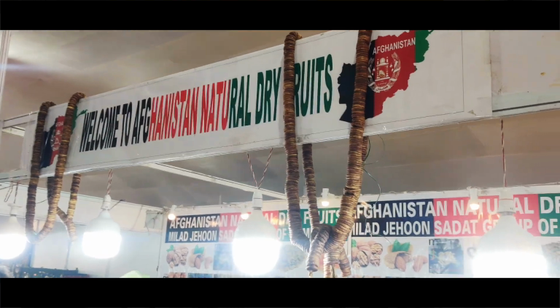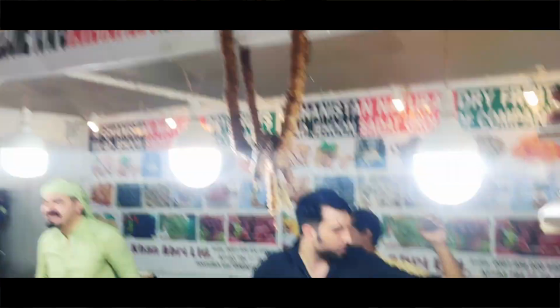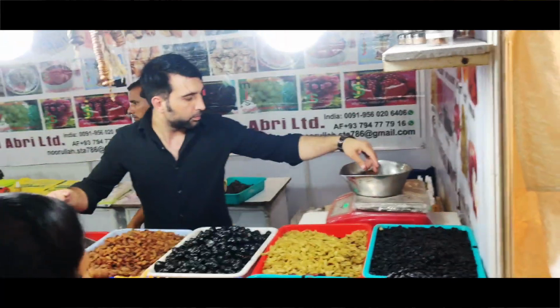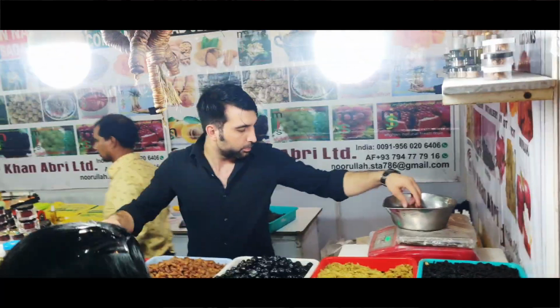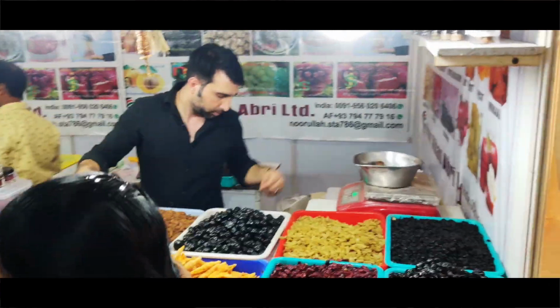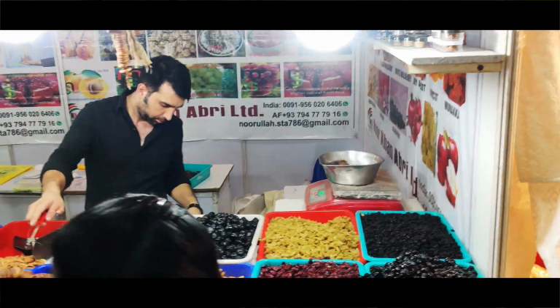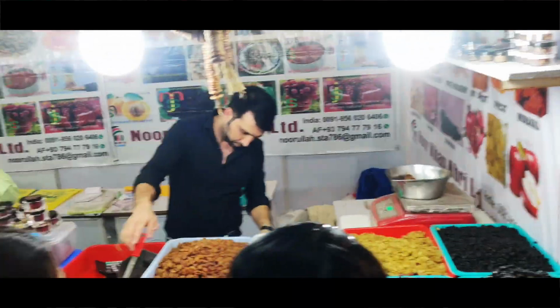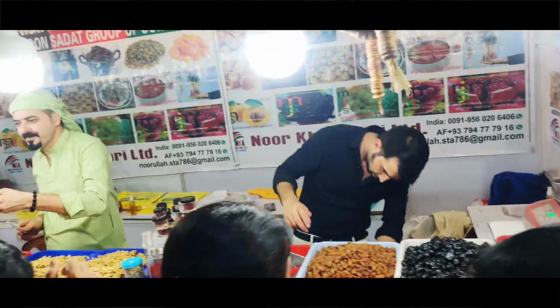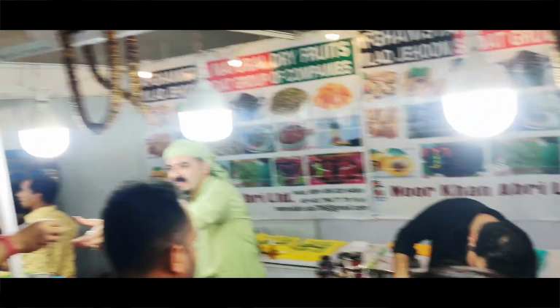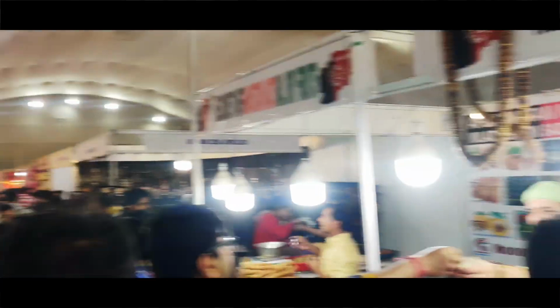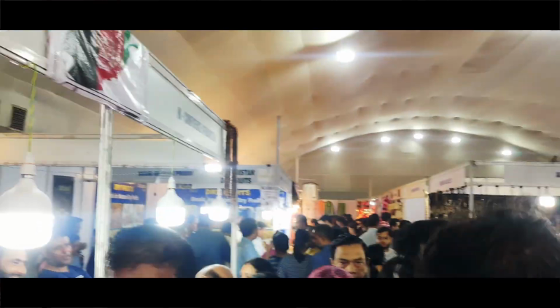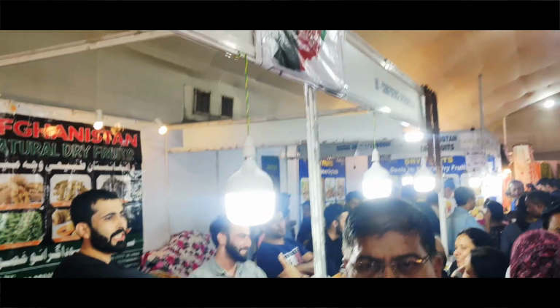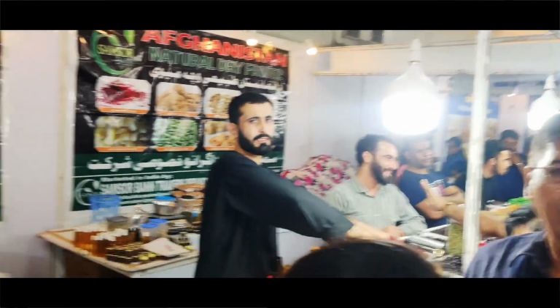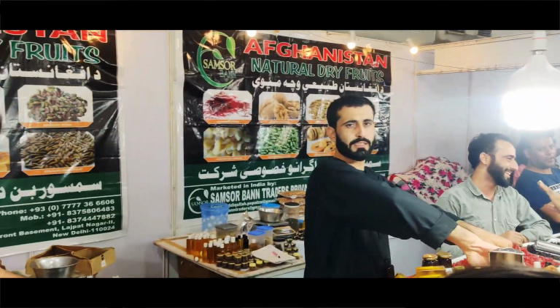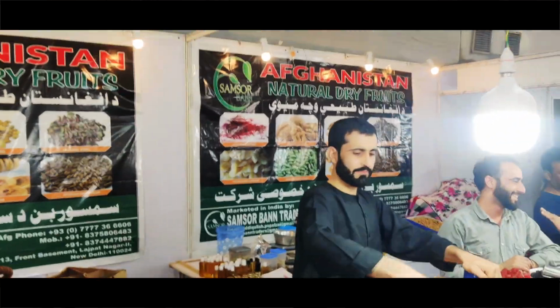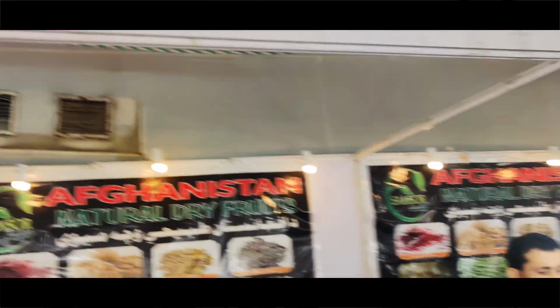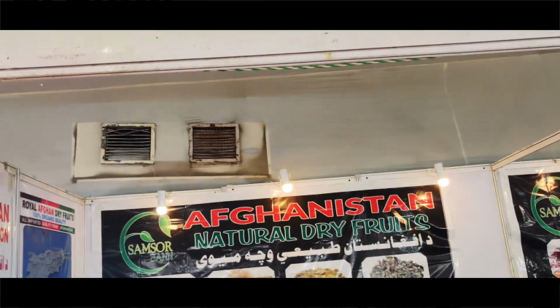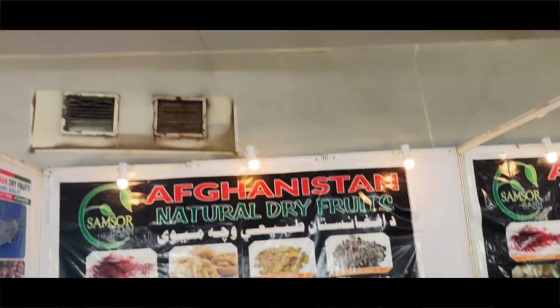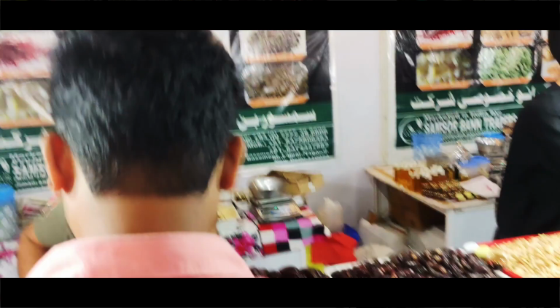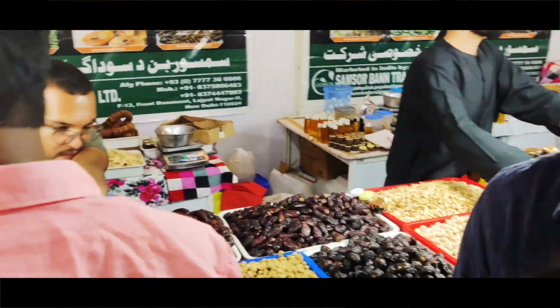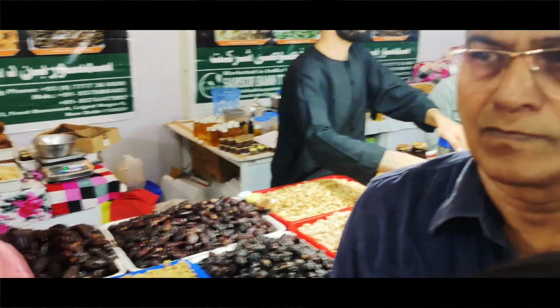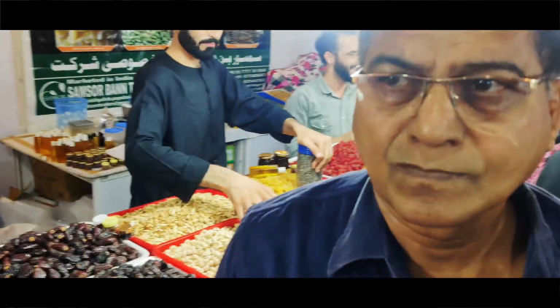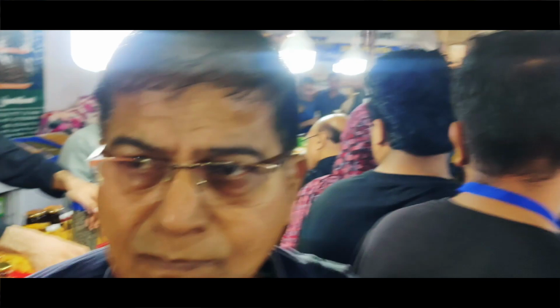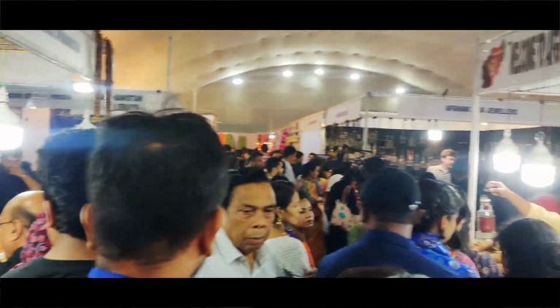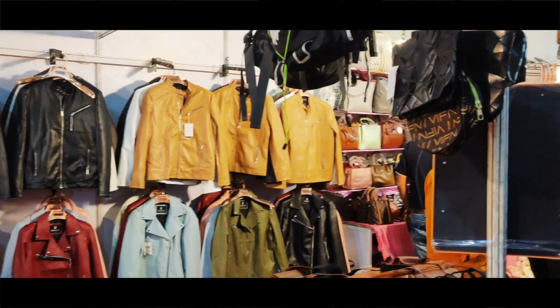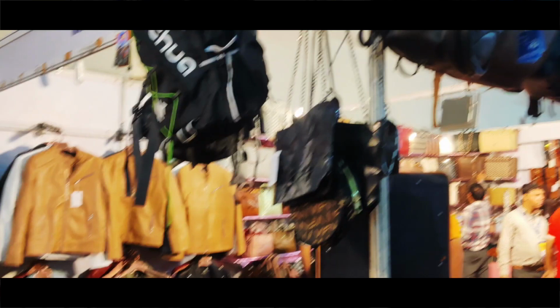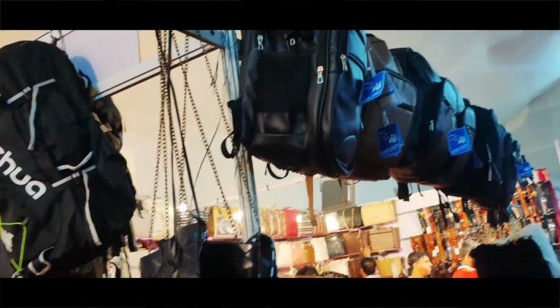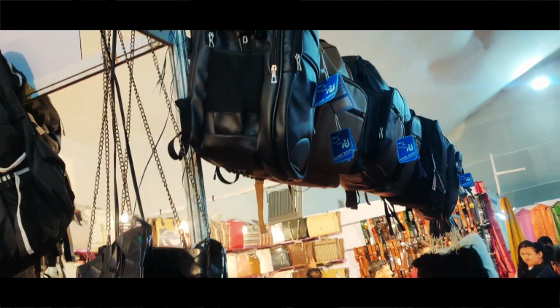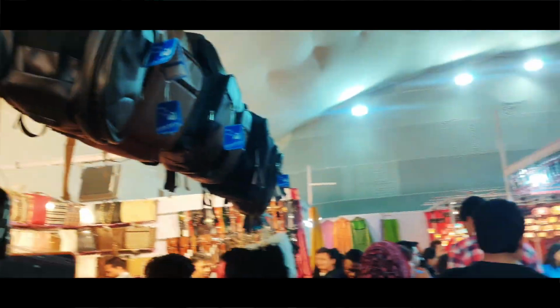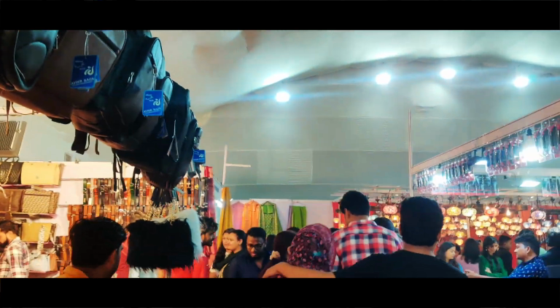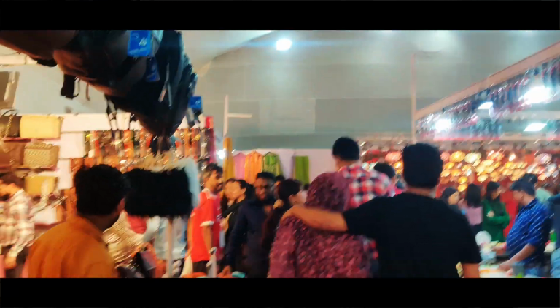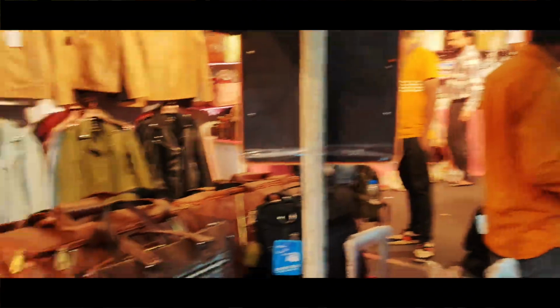We have stores from Dubai as well. There are also leather jackets, jama, leather goods, and various accessories available.